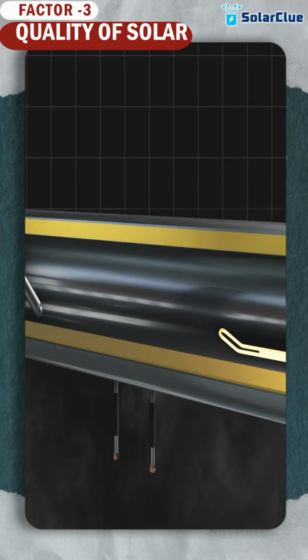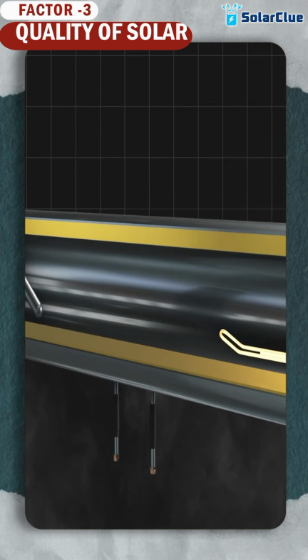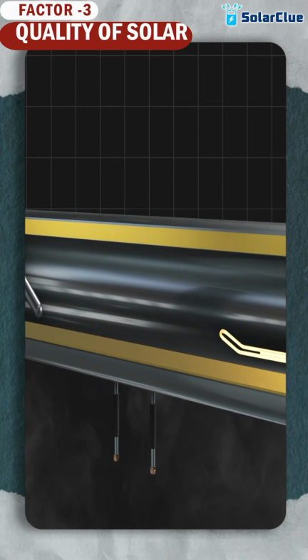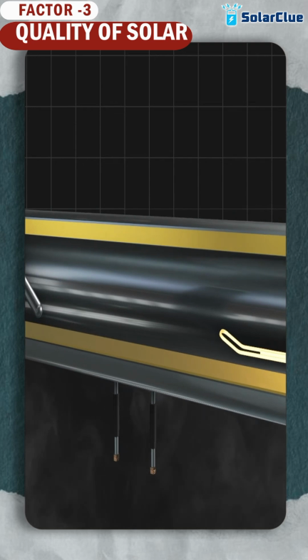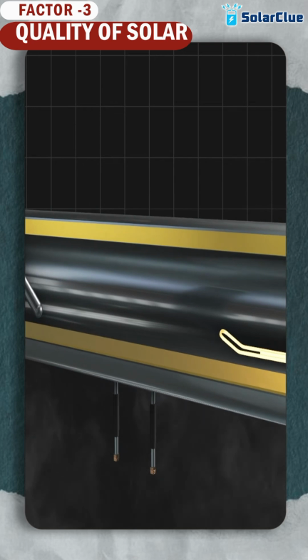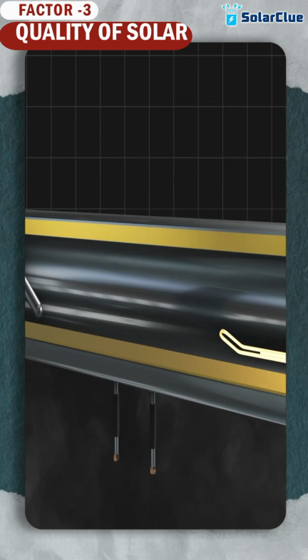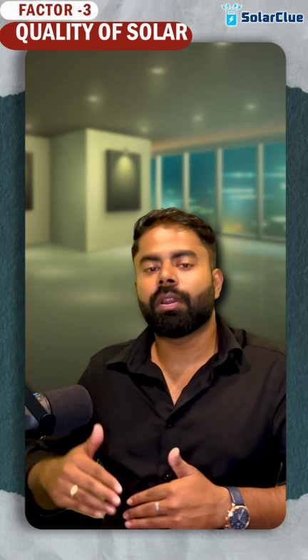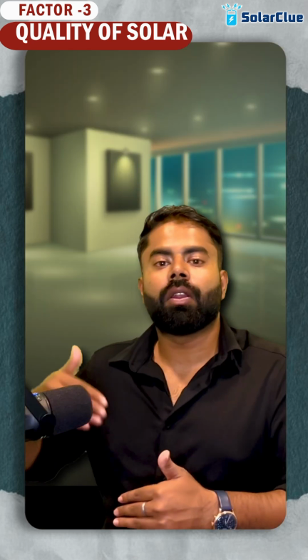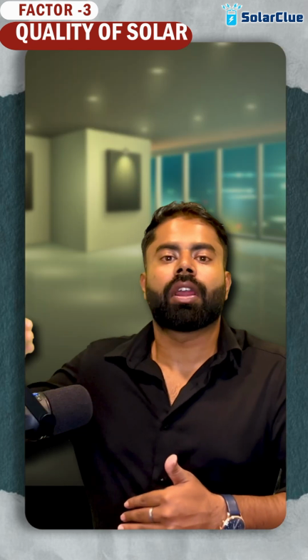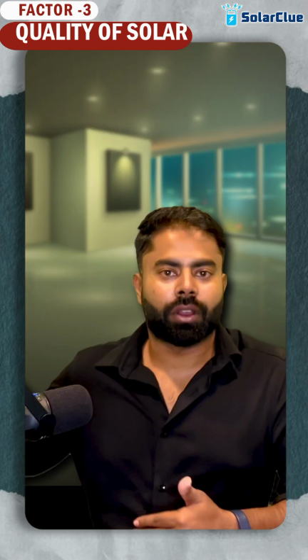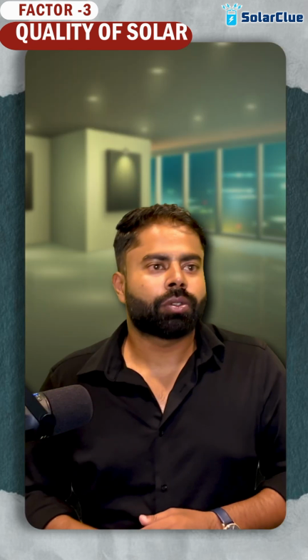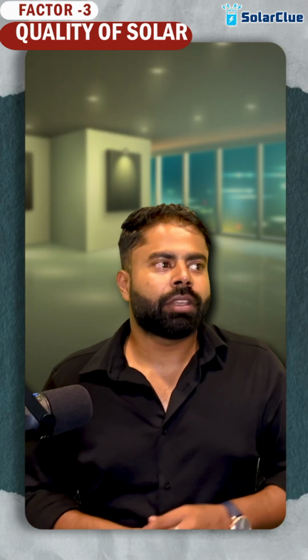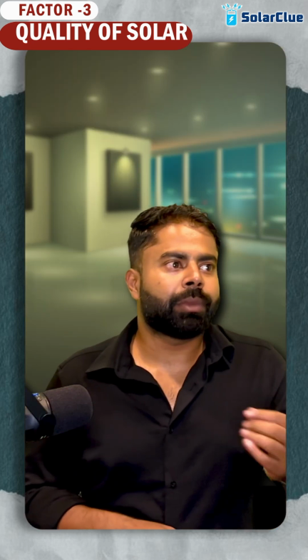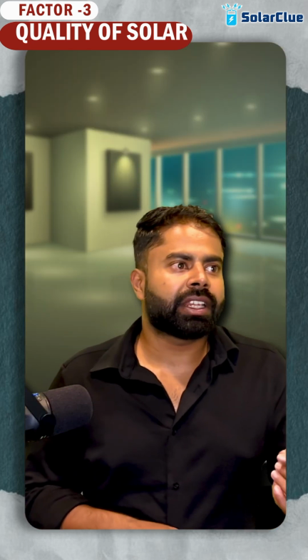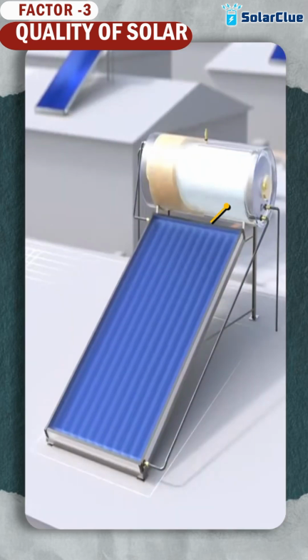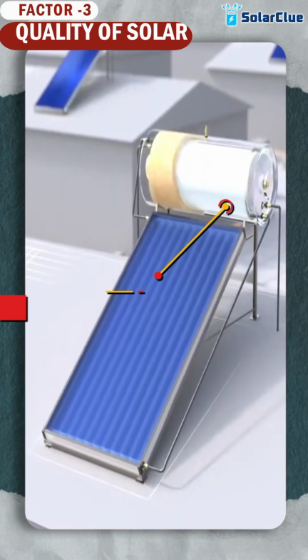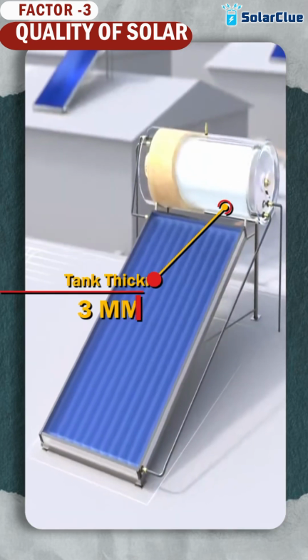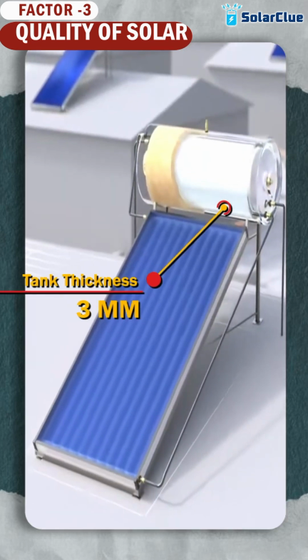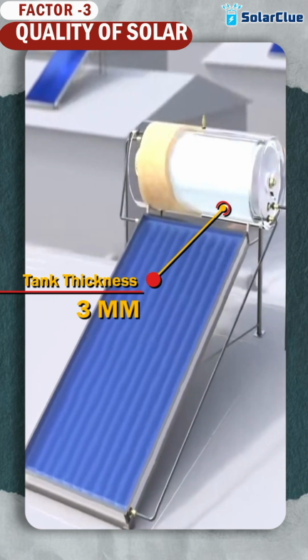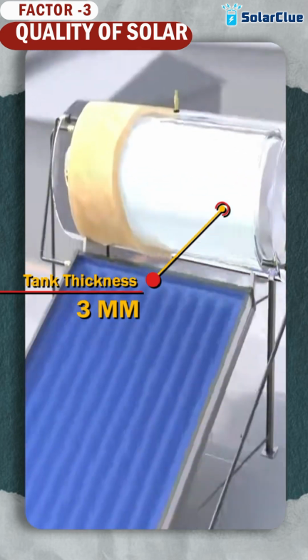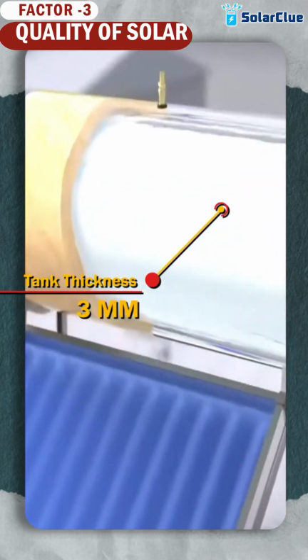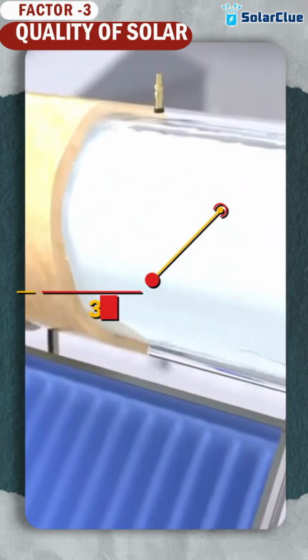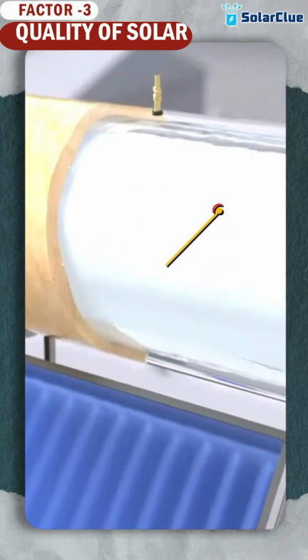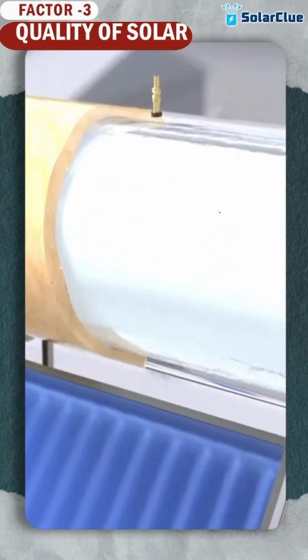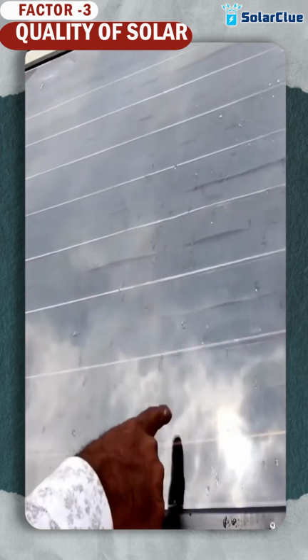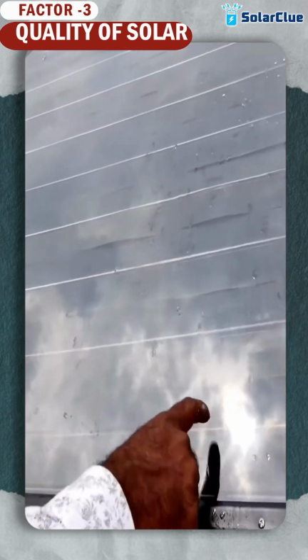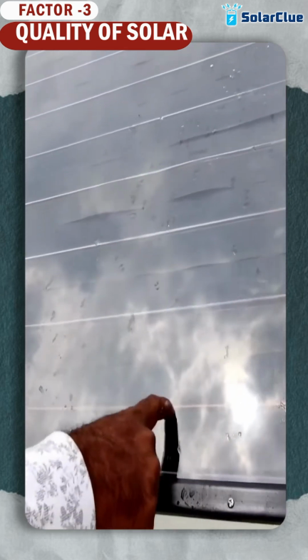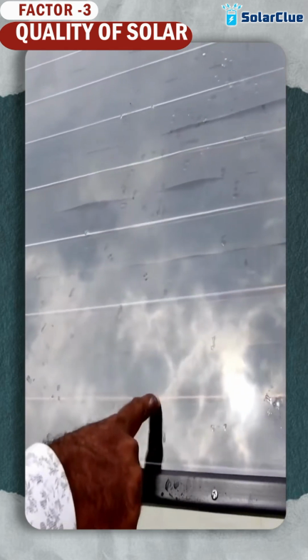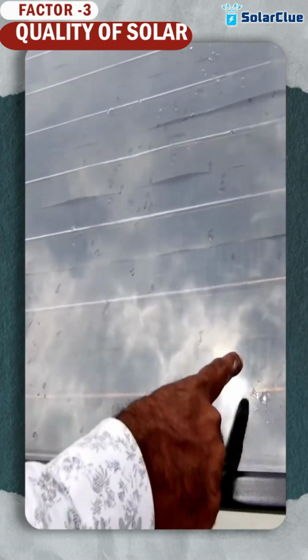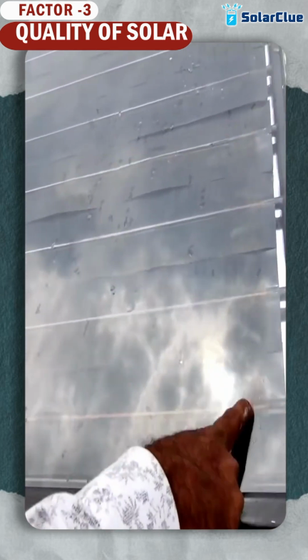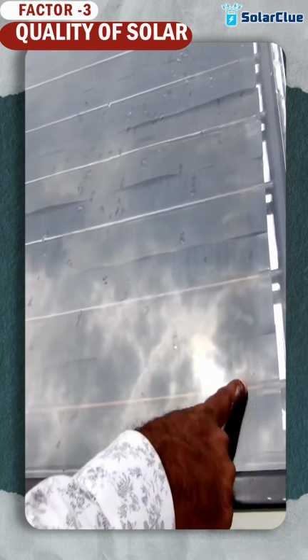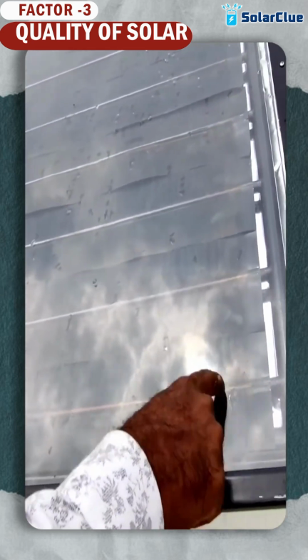Quality point number one: your inner tank thickness. Your inner tank thickness should be higher — then only it will run longer. So if companies are giving 3mm or 3mm plus, it is better. Second quality point: on top of your solar panel you will see strippings.